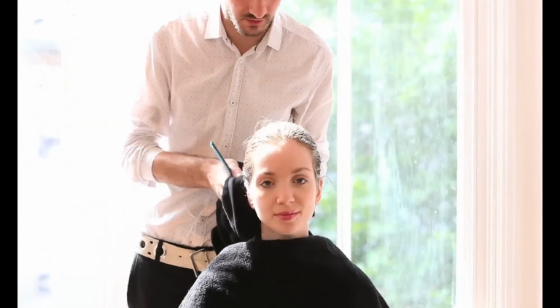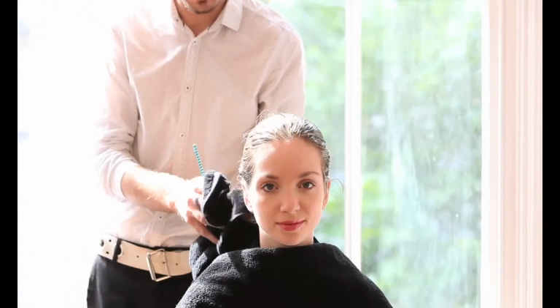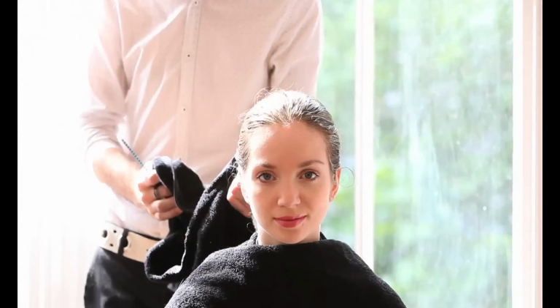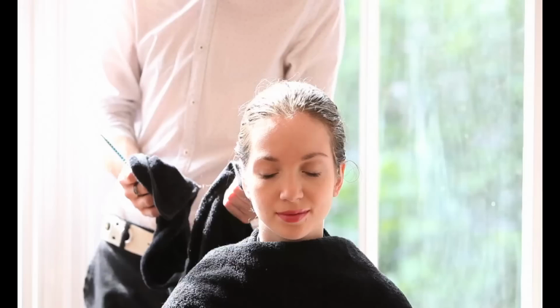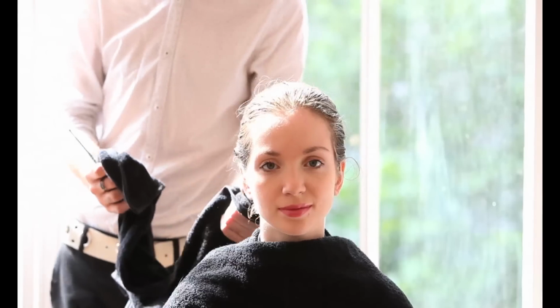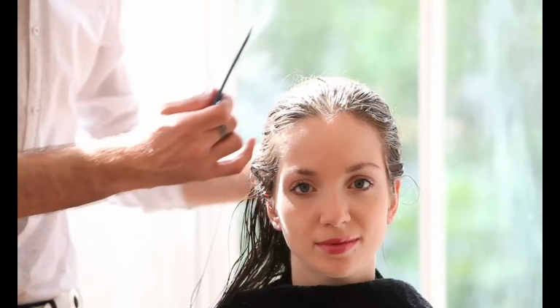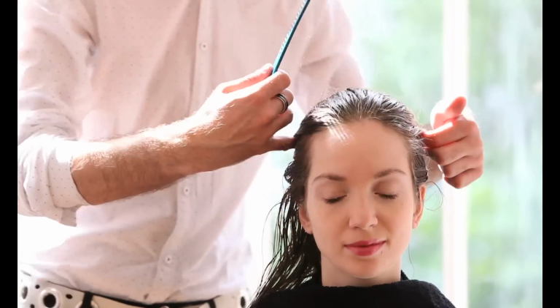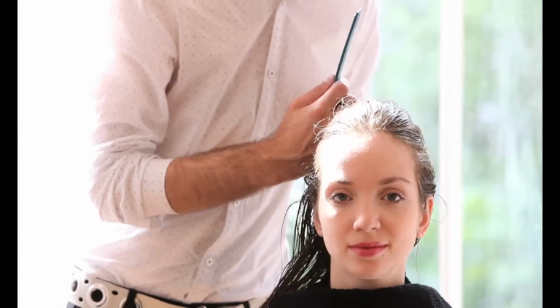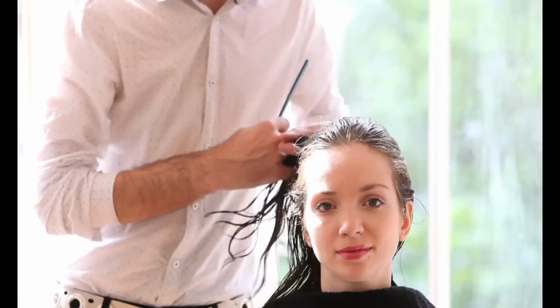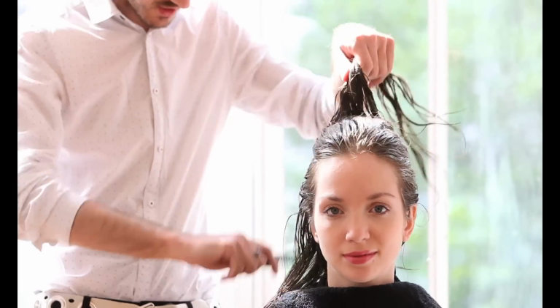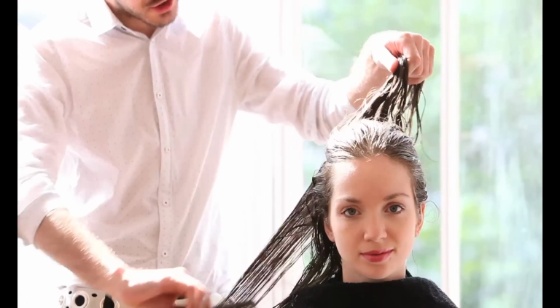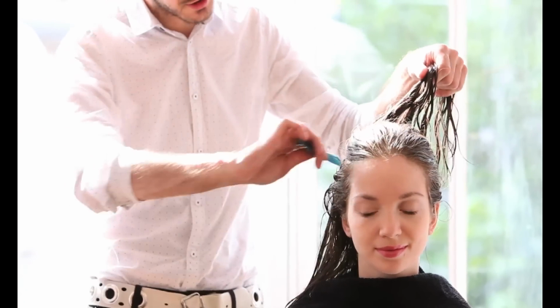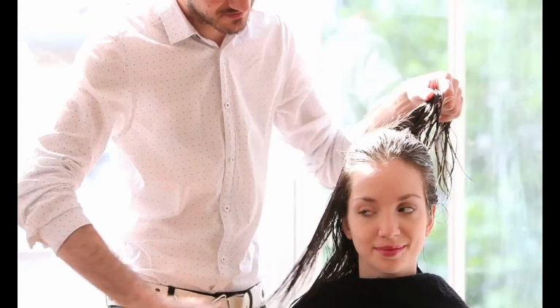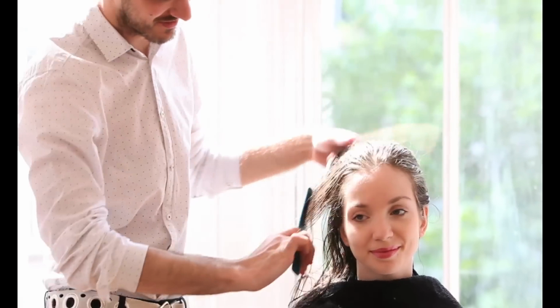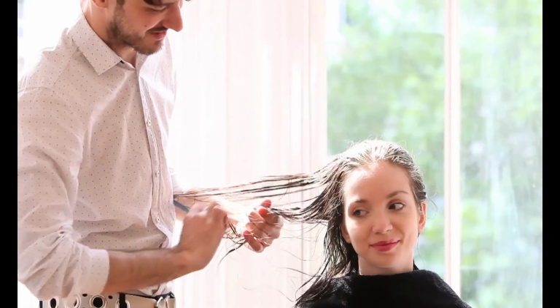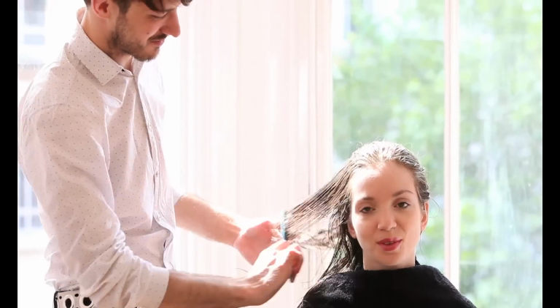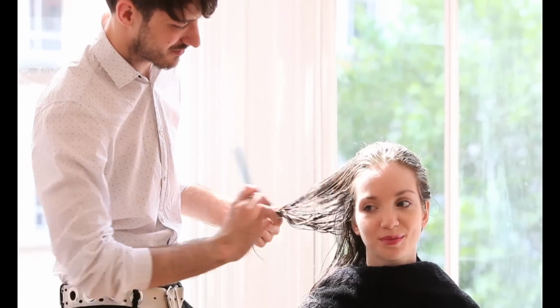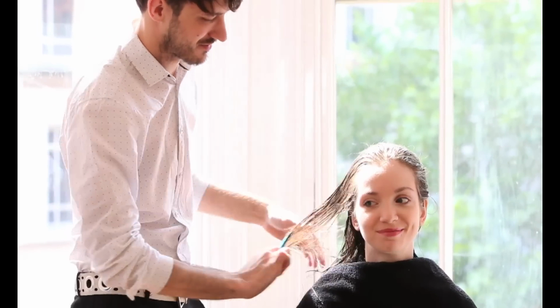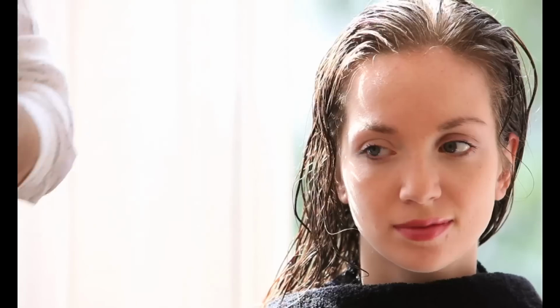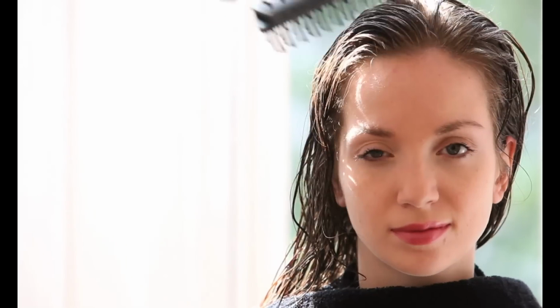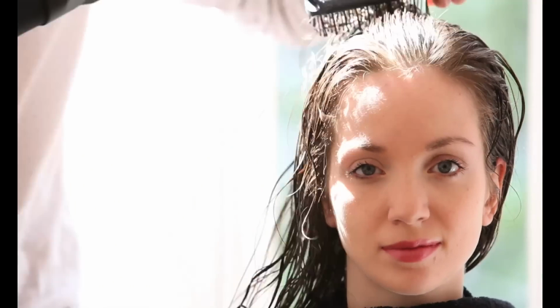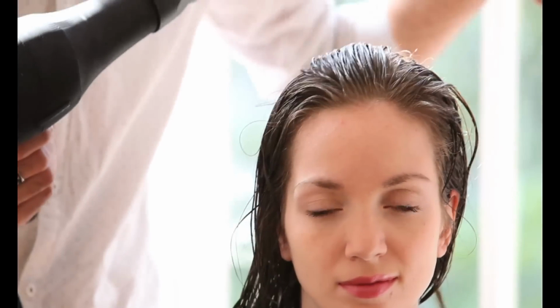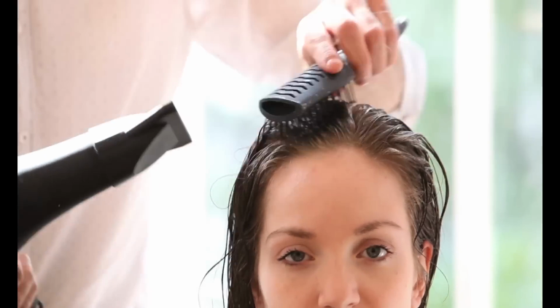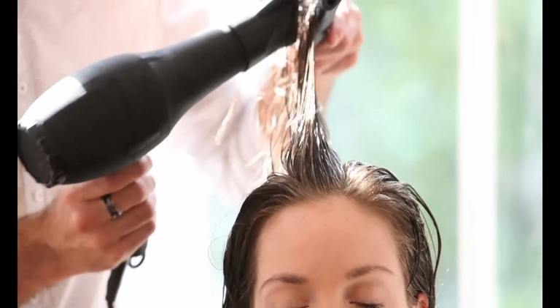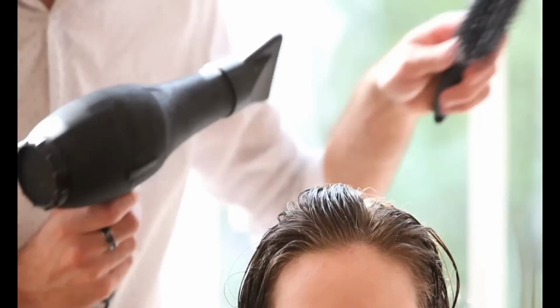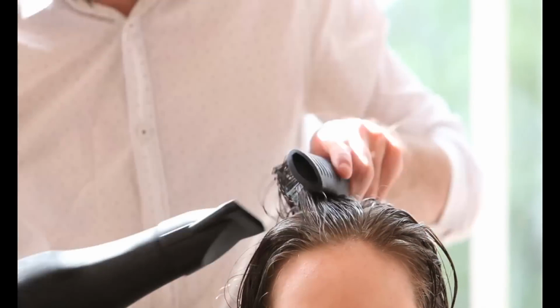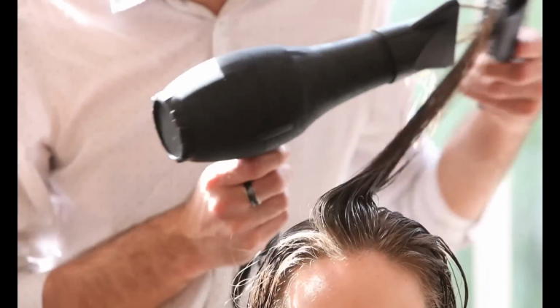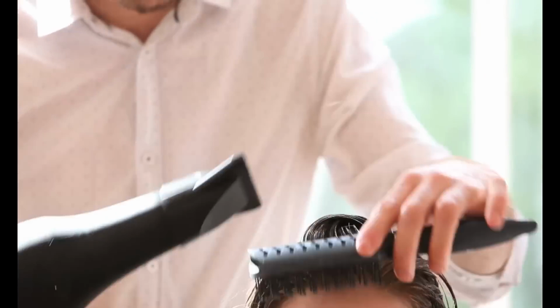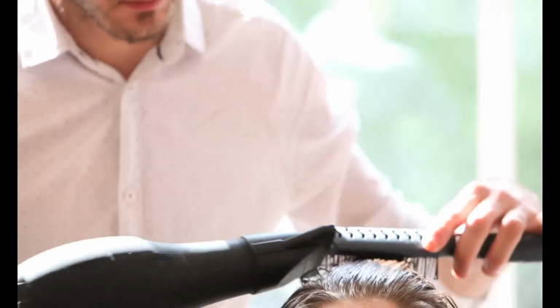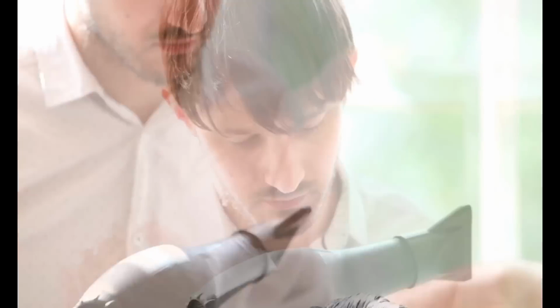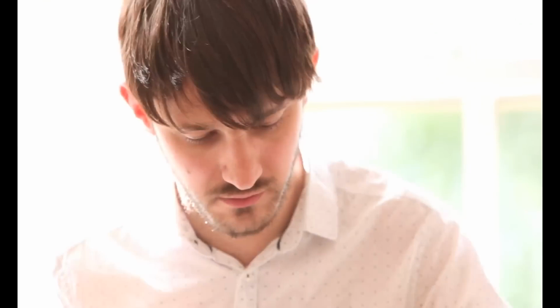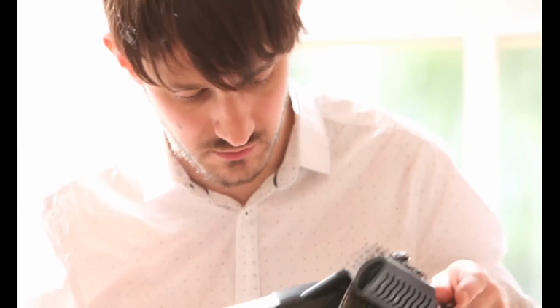When blow-drying your hair it's really important to use the correct brush, as different varieties of brushes will give you different results. In today's video we're going to be creating volume and bounce, so we would recommend using a vent brush and also a round barrel brush.